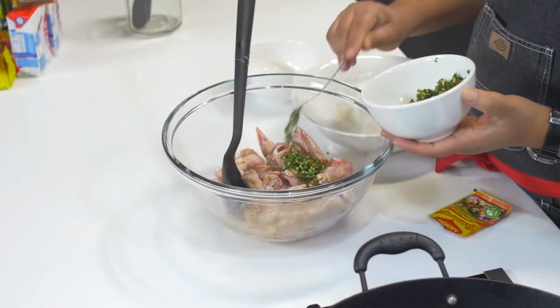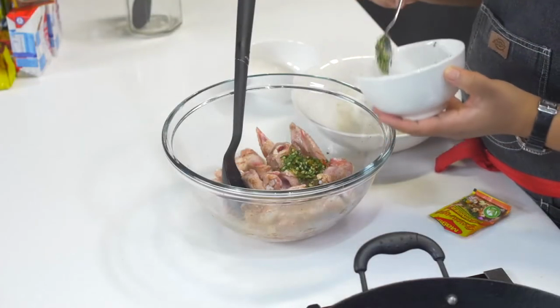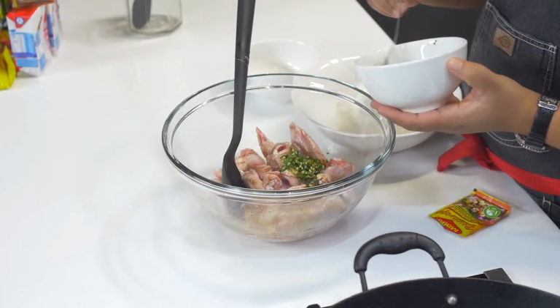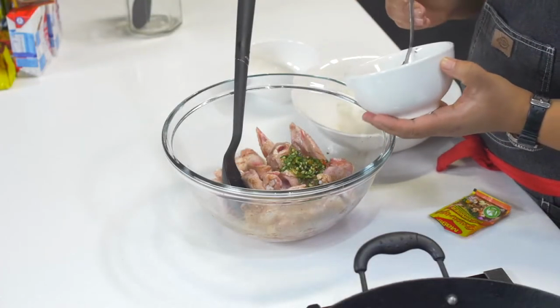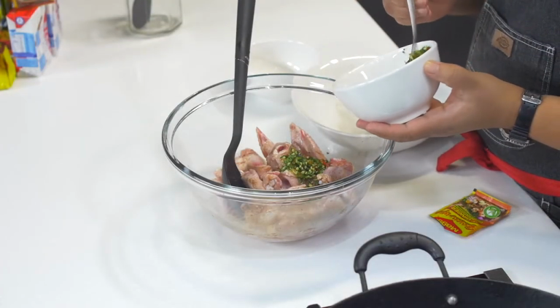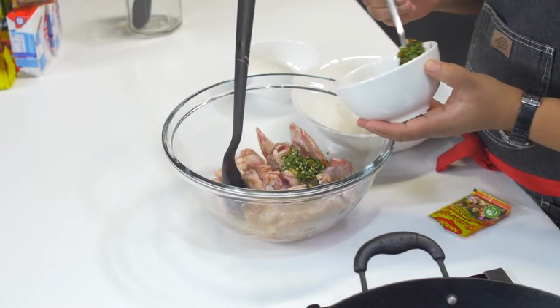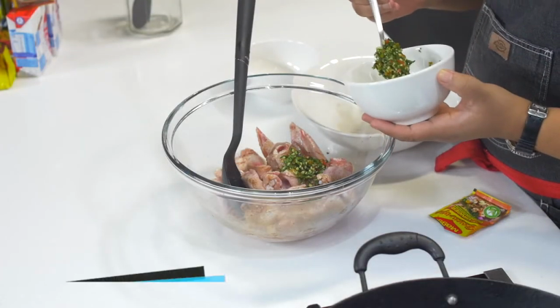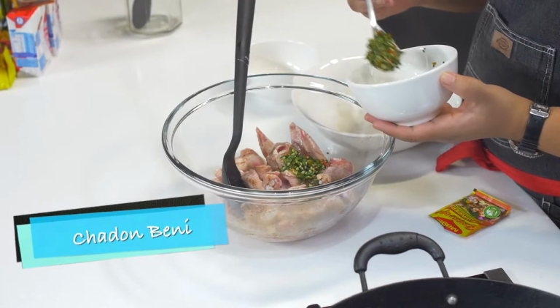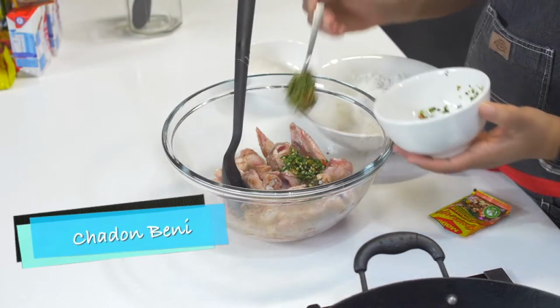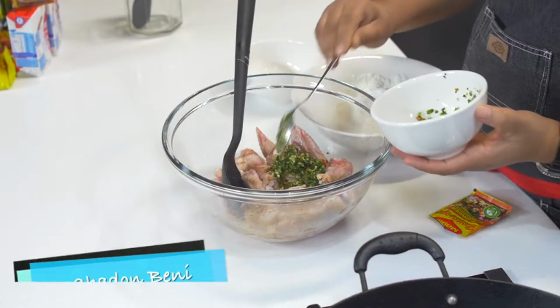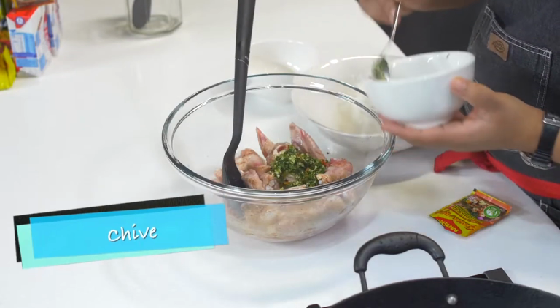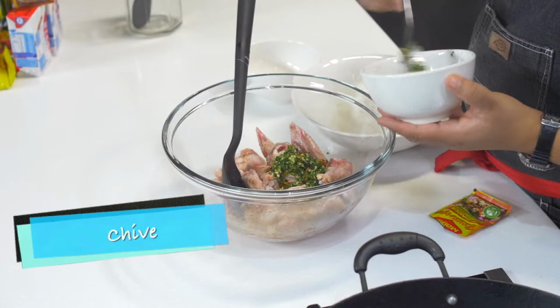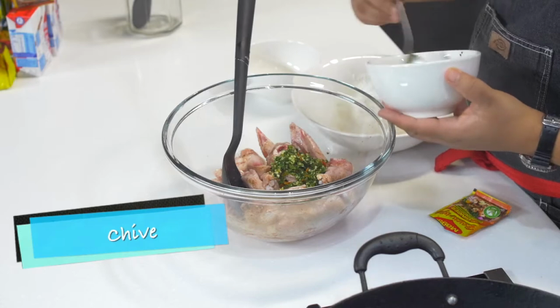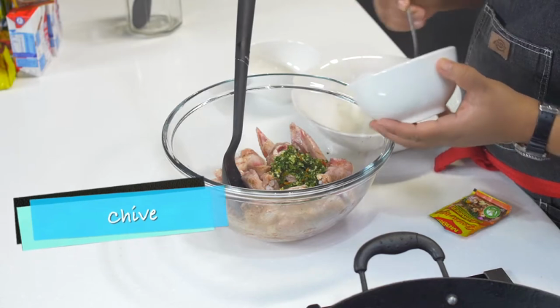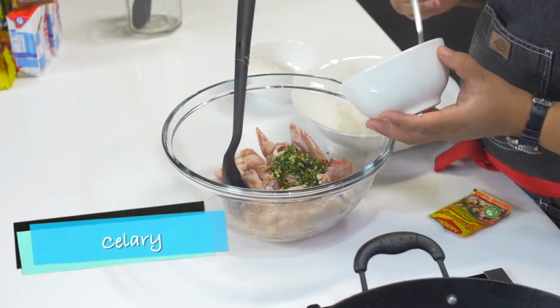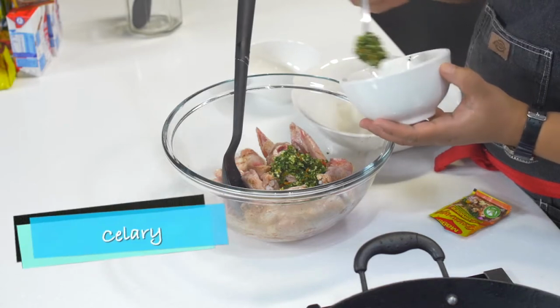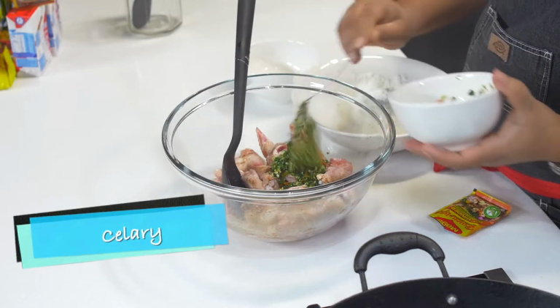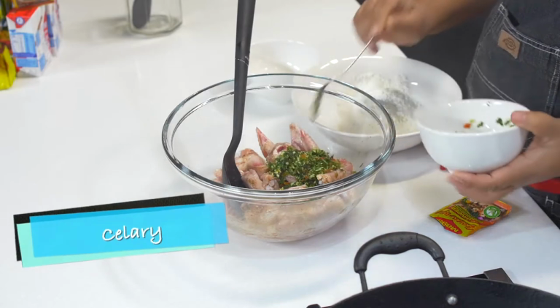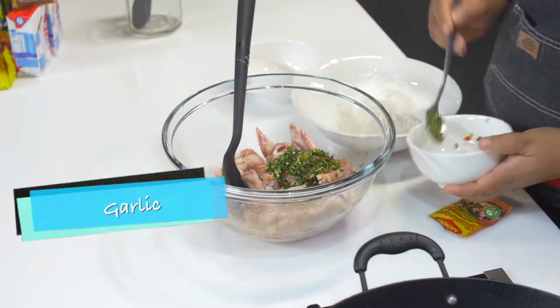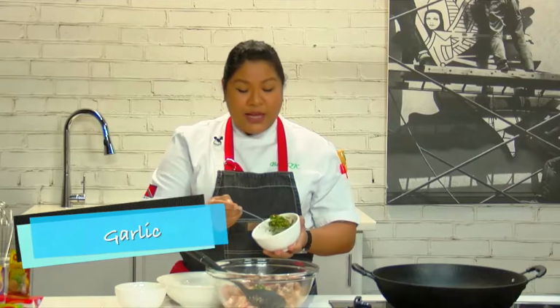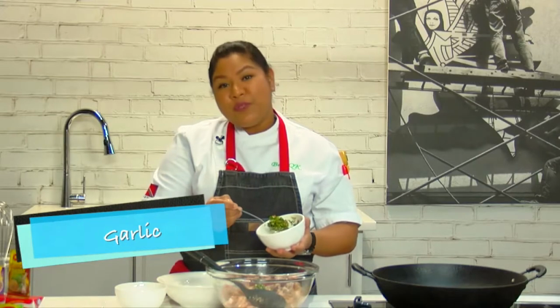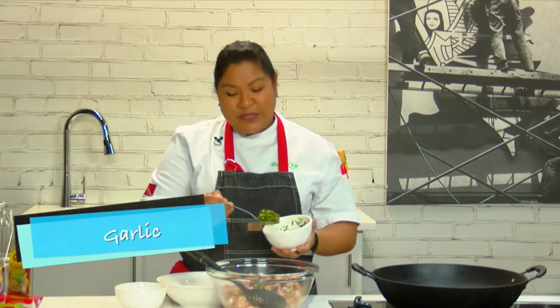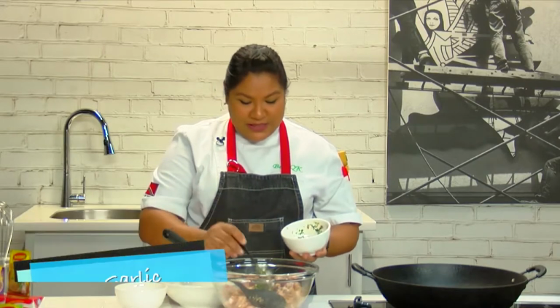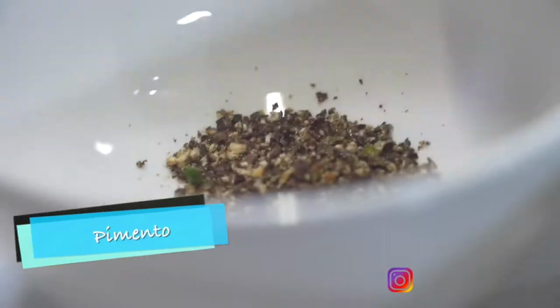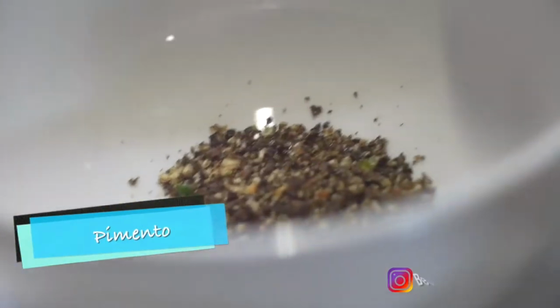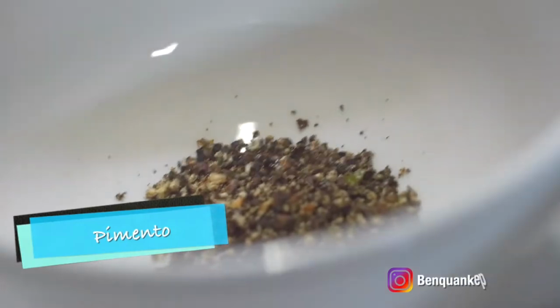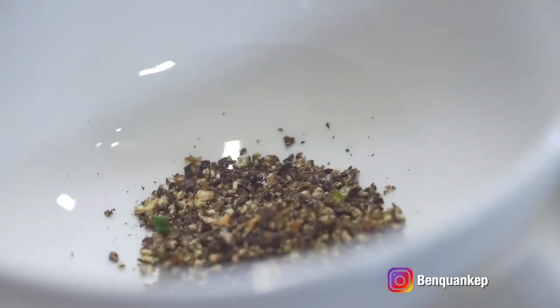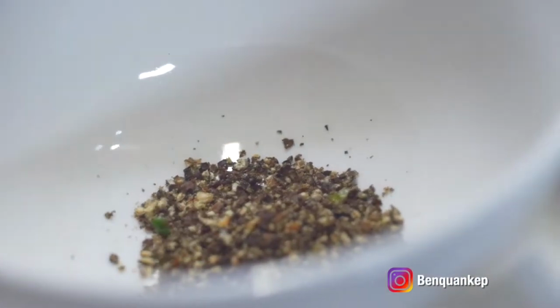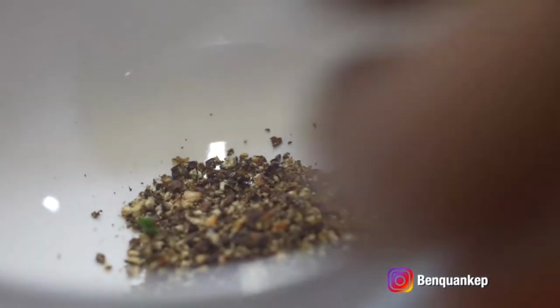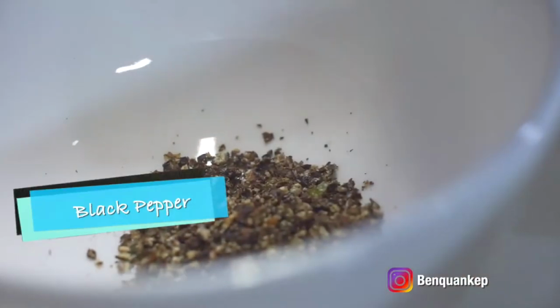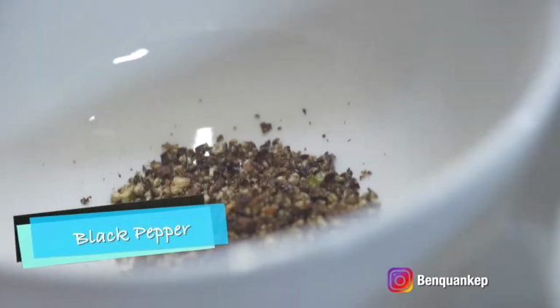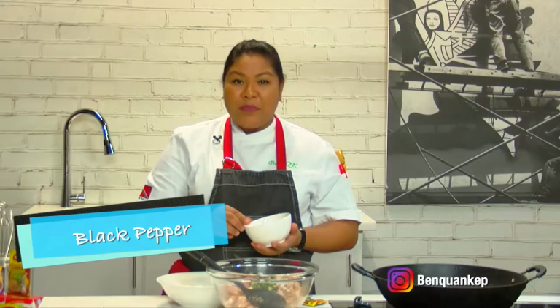Next, I'll be adding some green seasoning, and this is a mix of all the usual suspects — shadow benny, chive, celery, some garlic, and of course pimentos. I'm also using some fresh cracked black pepper.